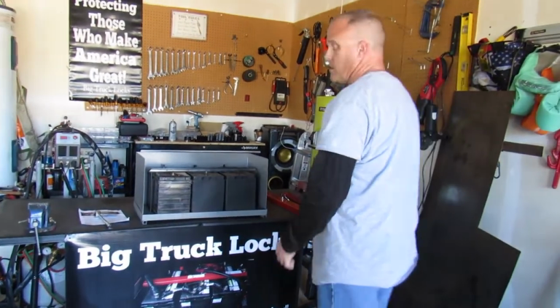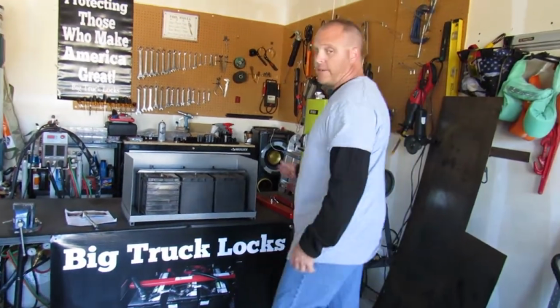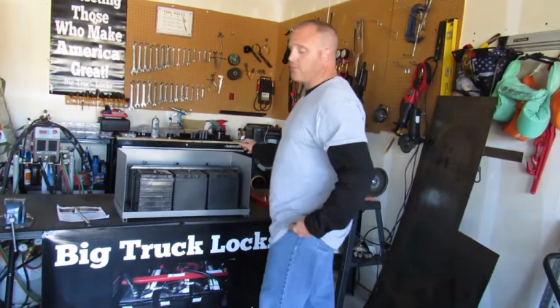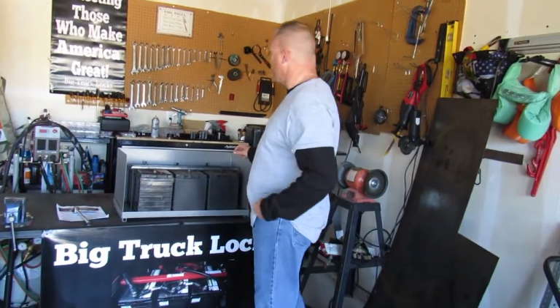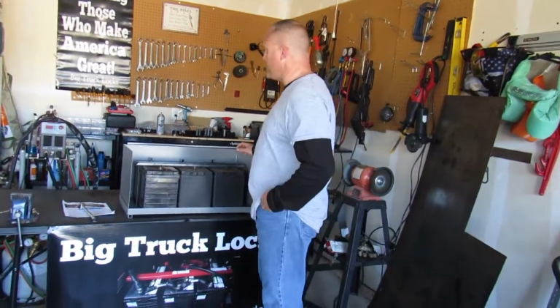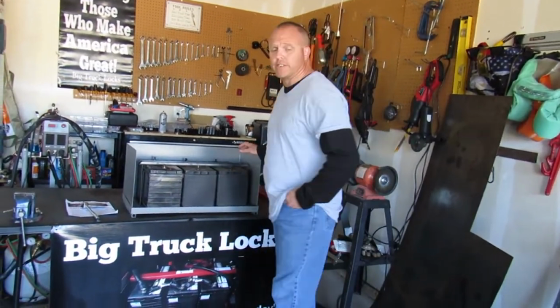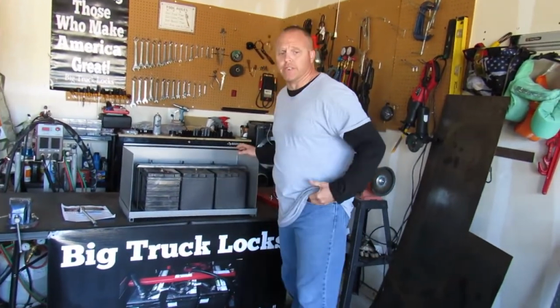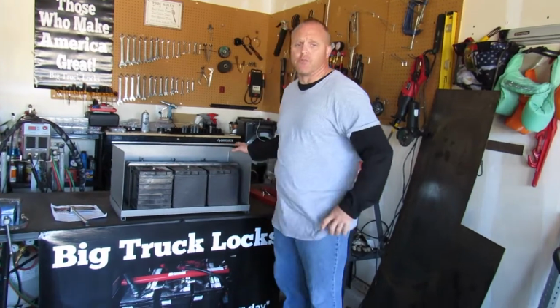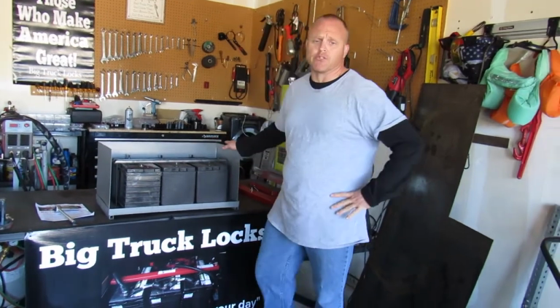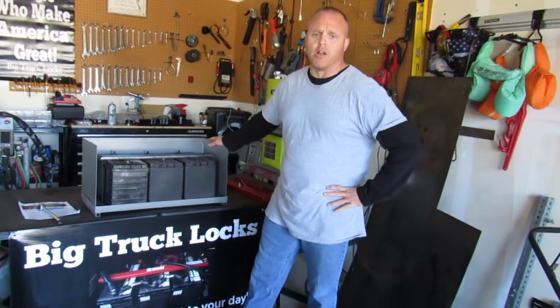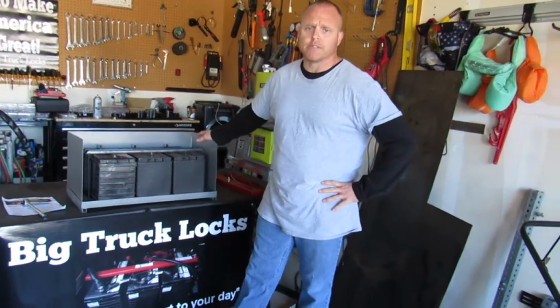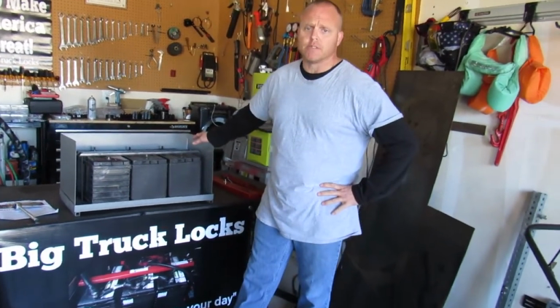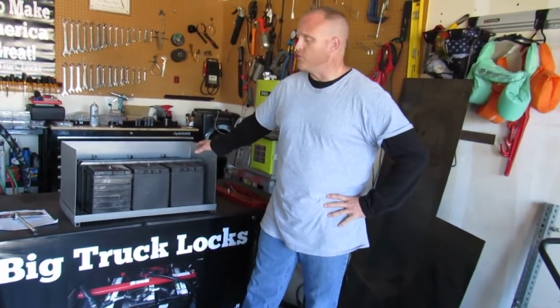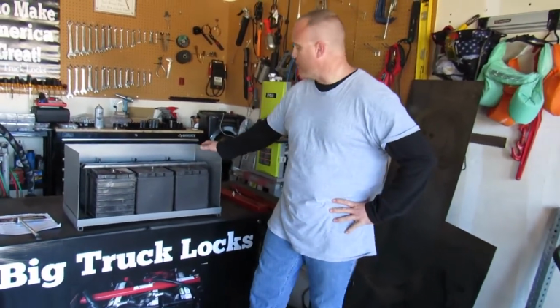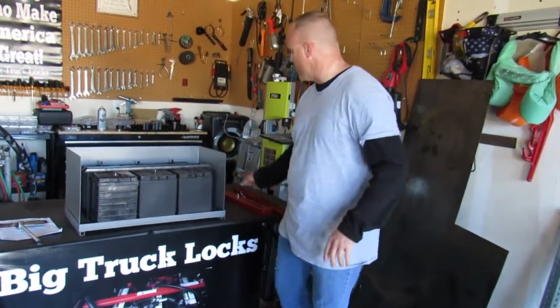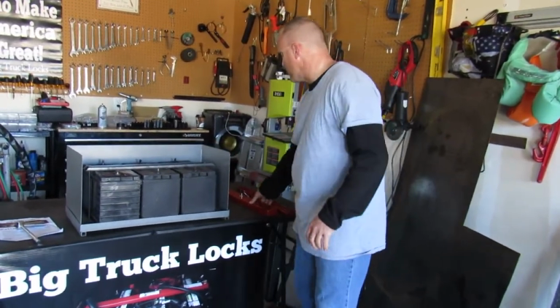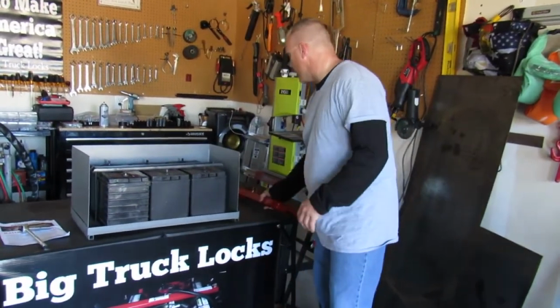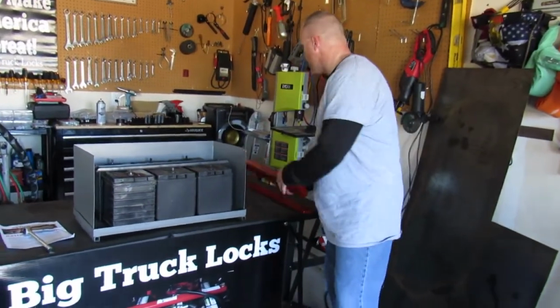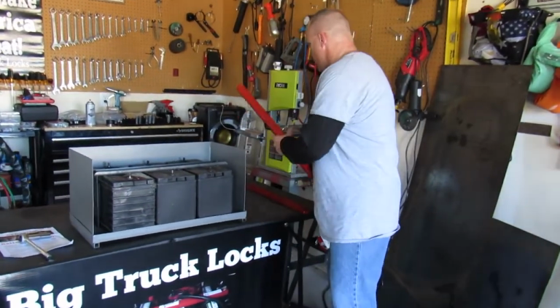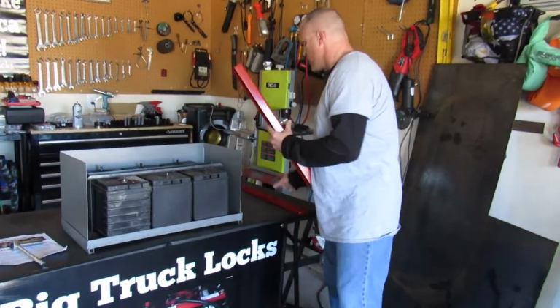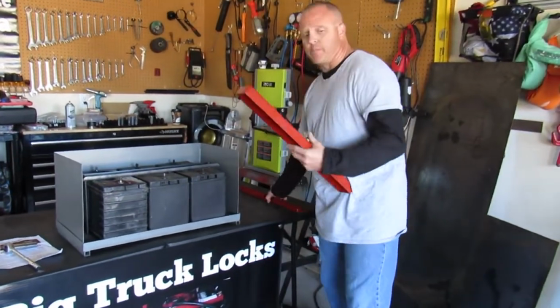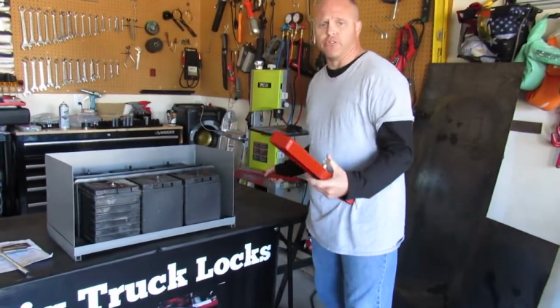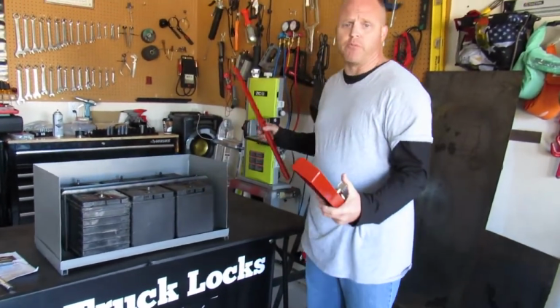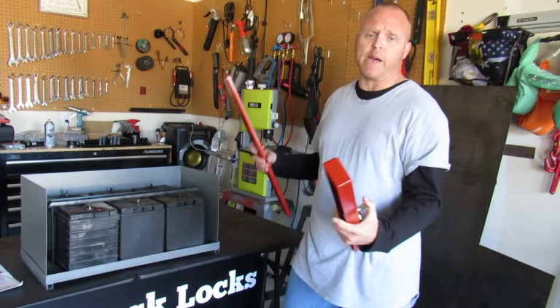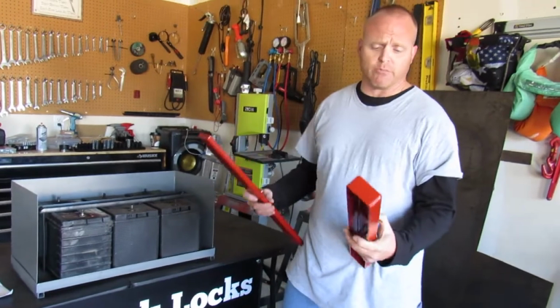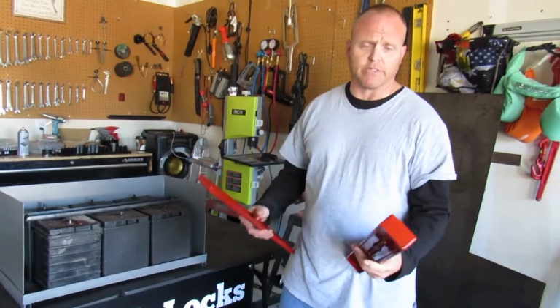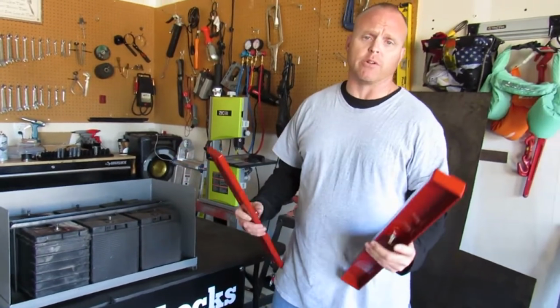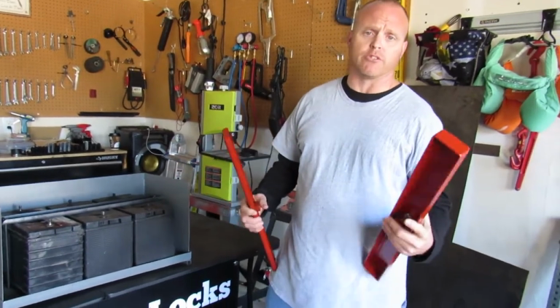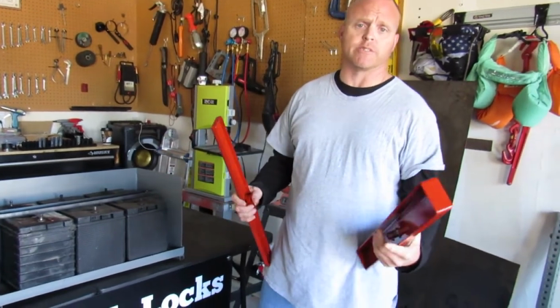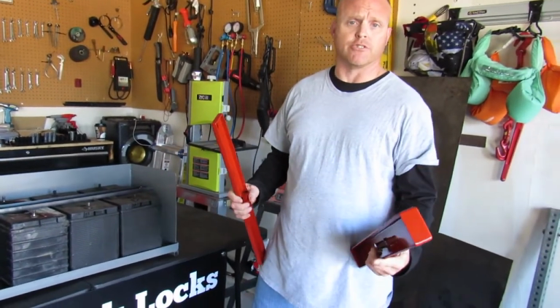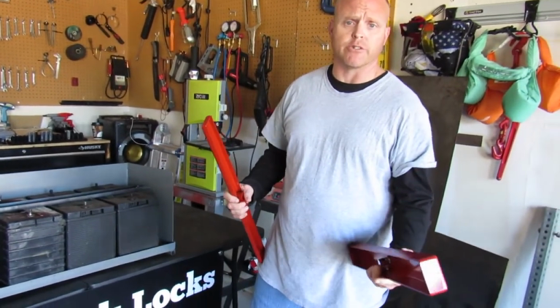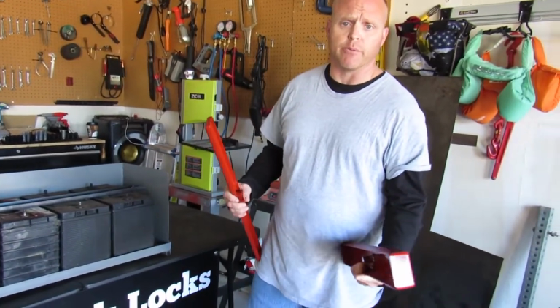Hi, today we're doing an installation video for big truck locks. We're showing how our battery lock can be used to prevent batteries from being stolen out of trucks and construction equipment.